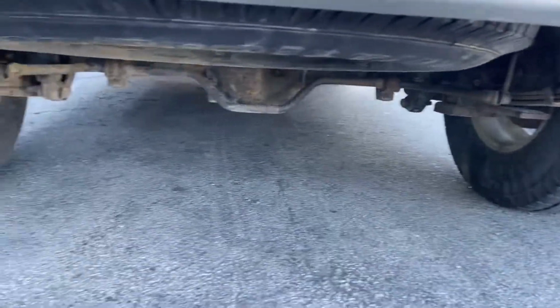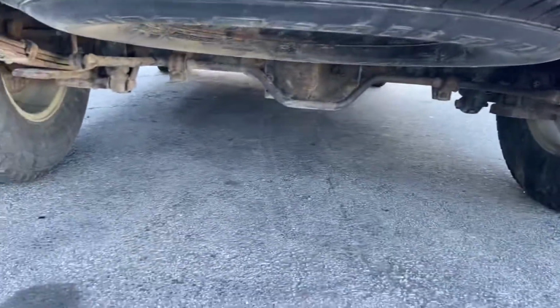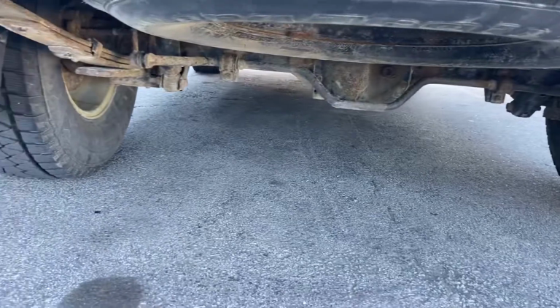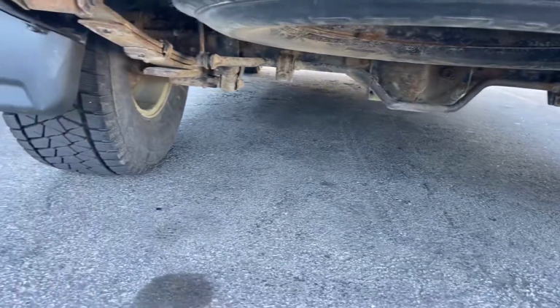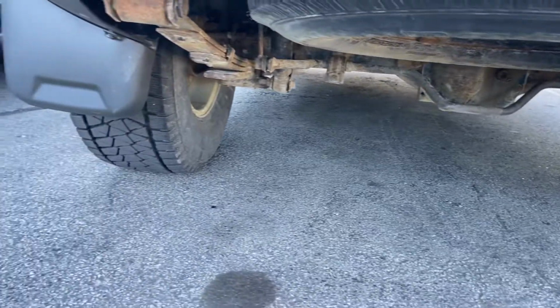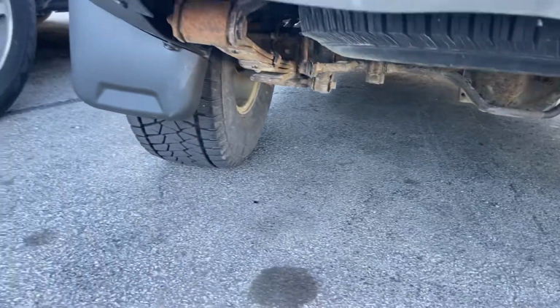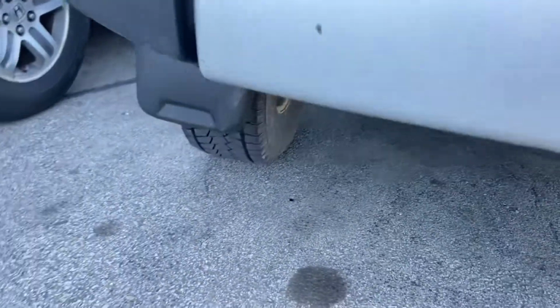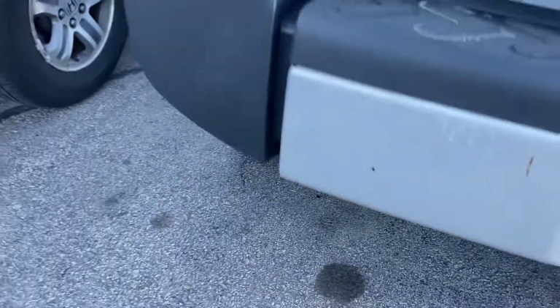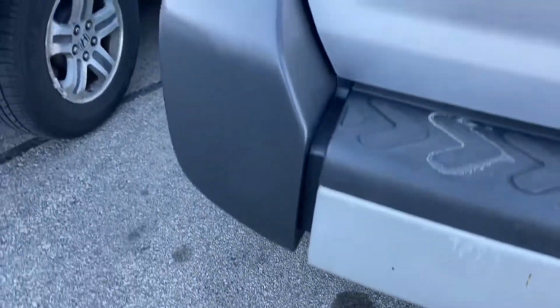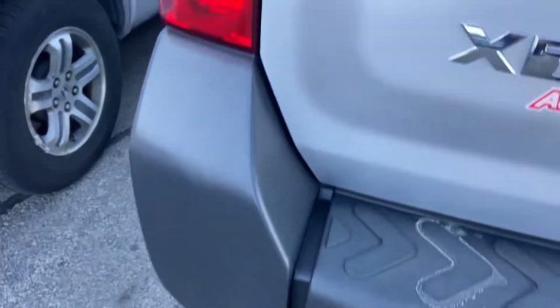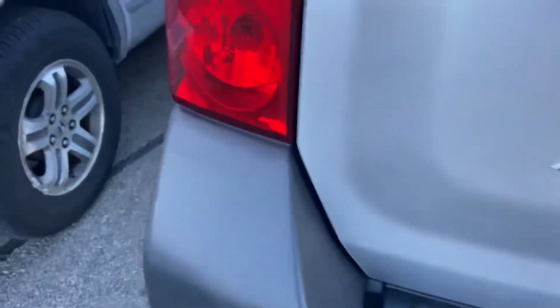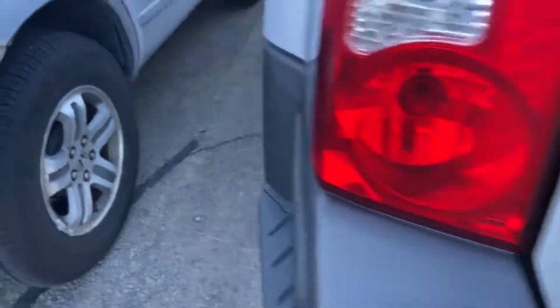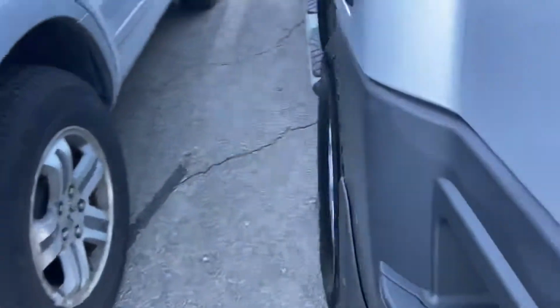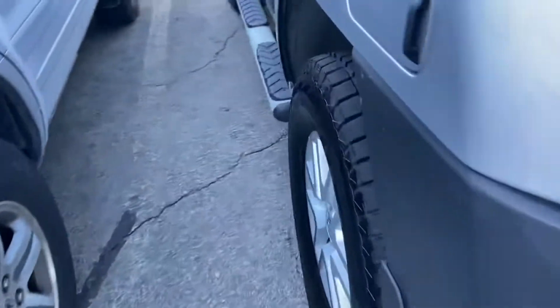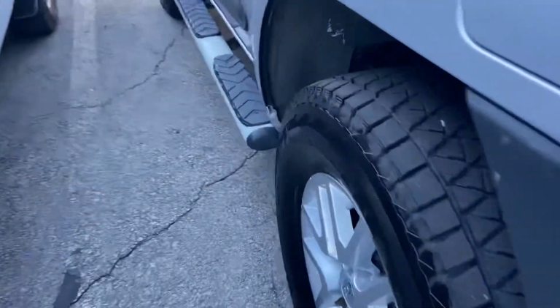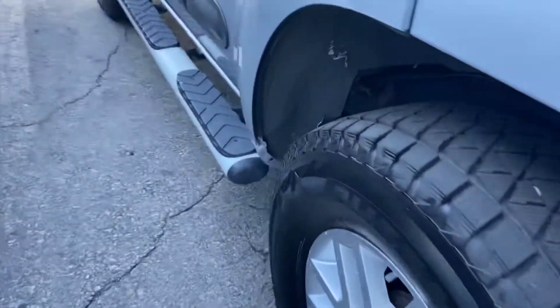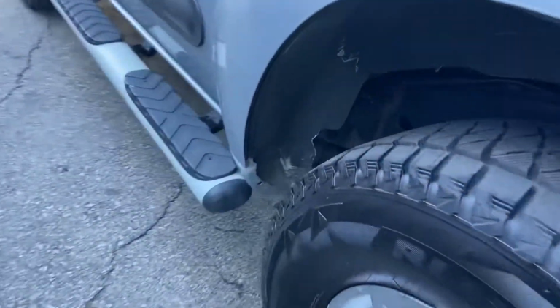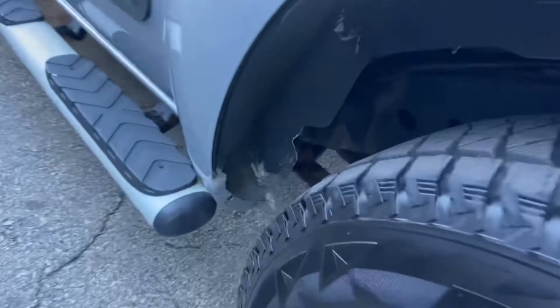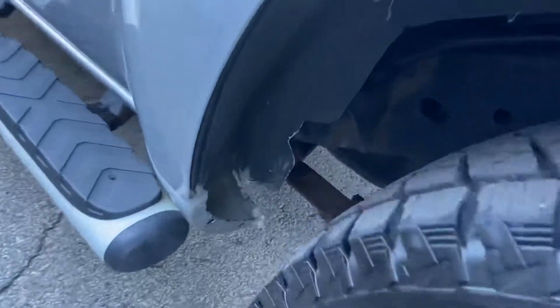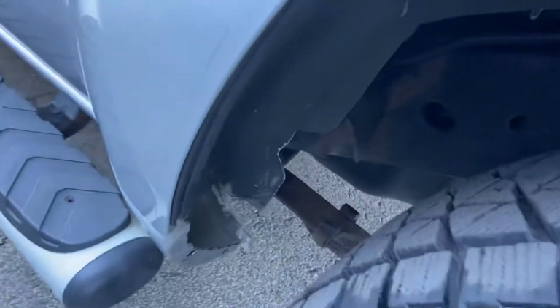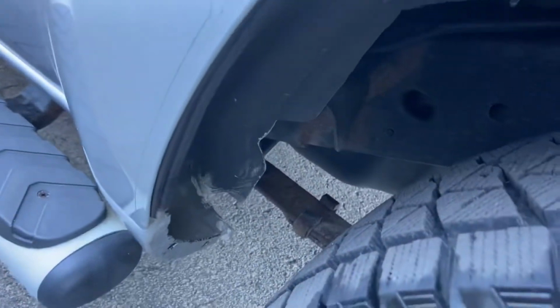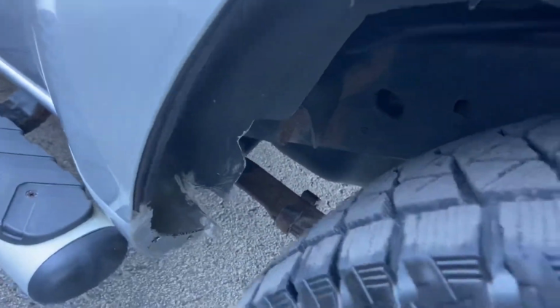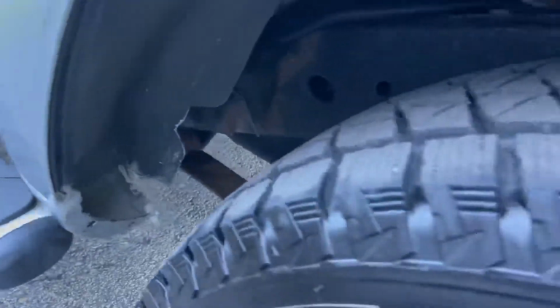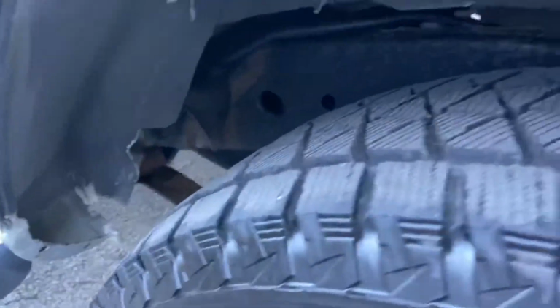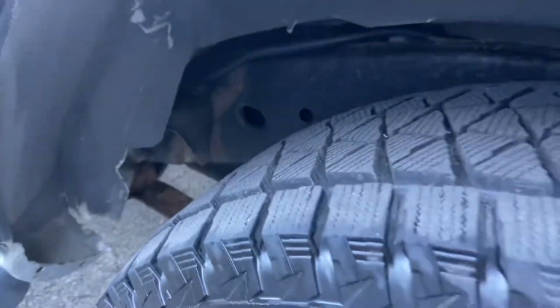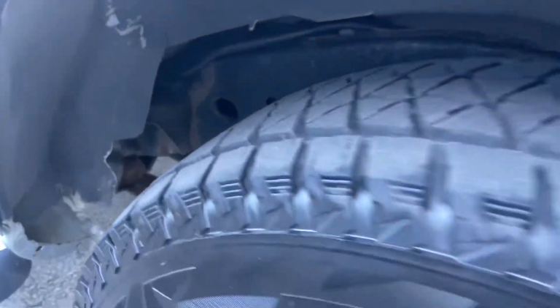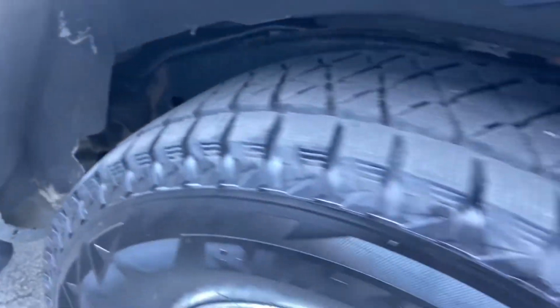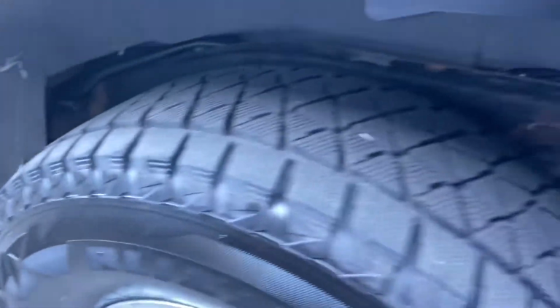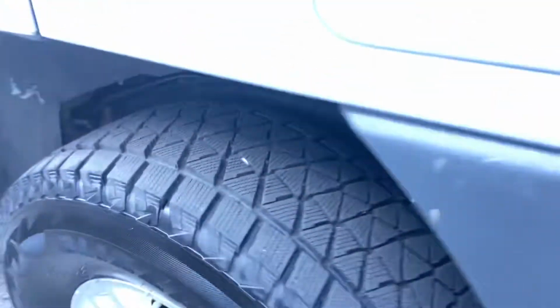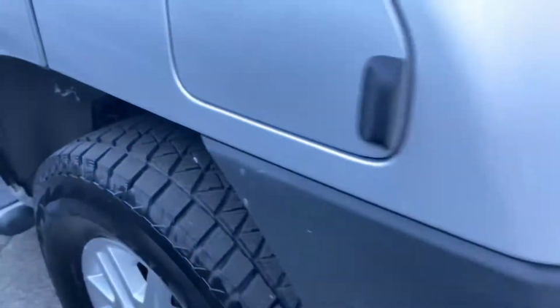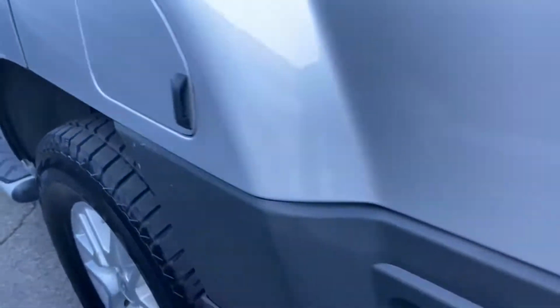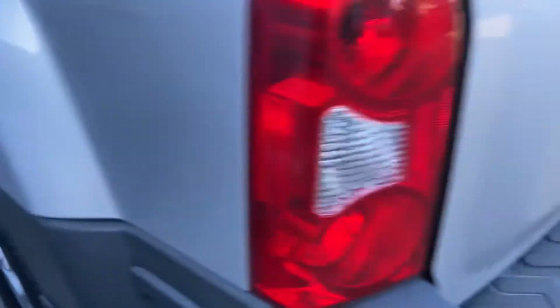Just going to show you the undercab in there. A lot of surface rust on there, to be expected for vehicles around here.